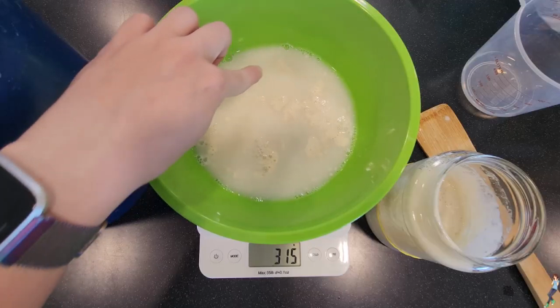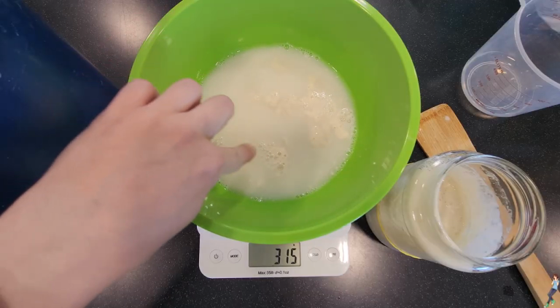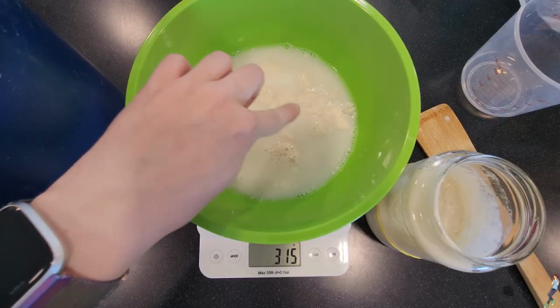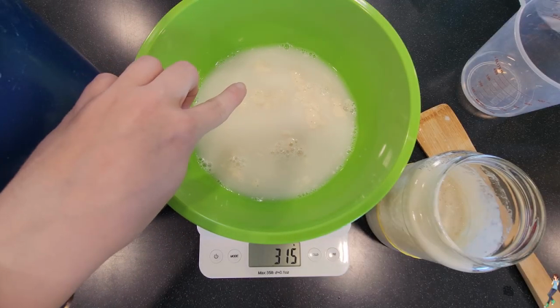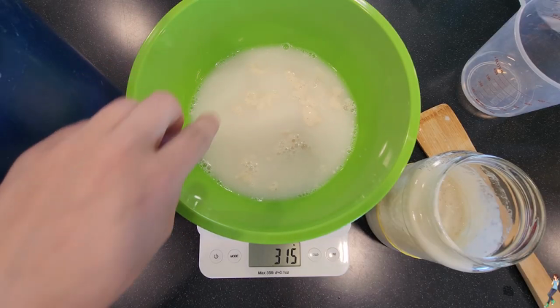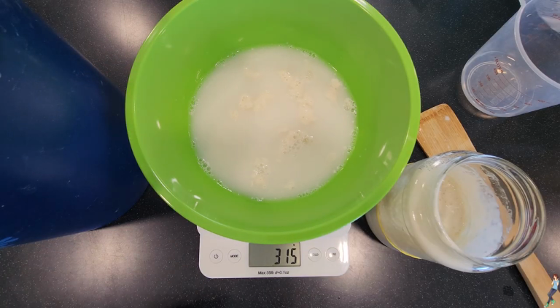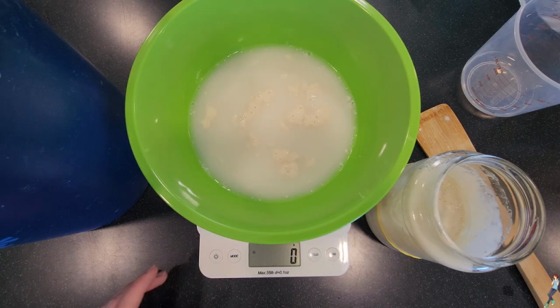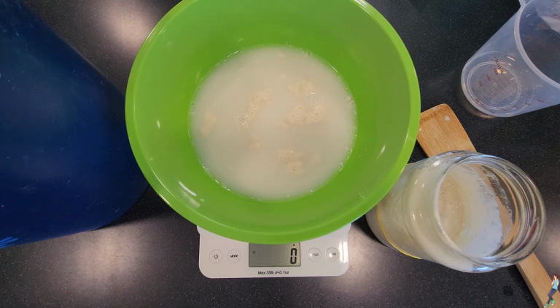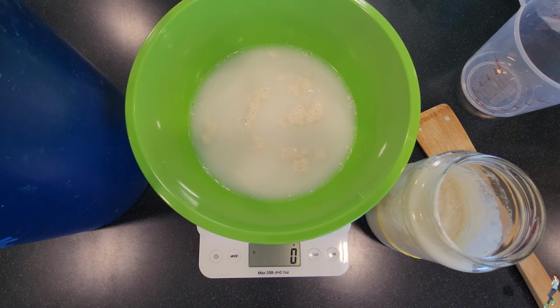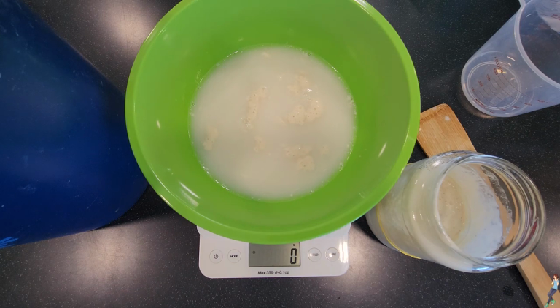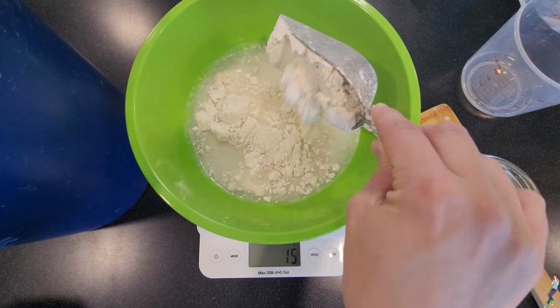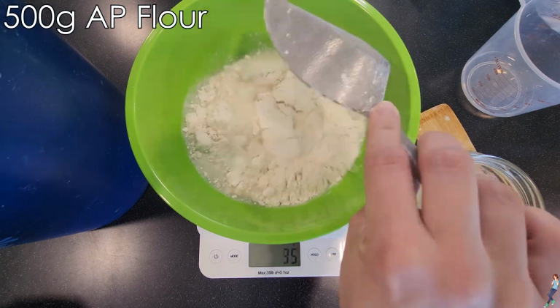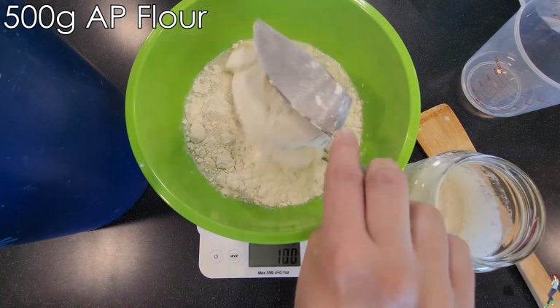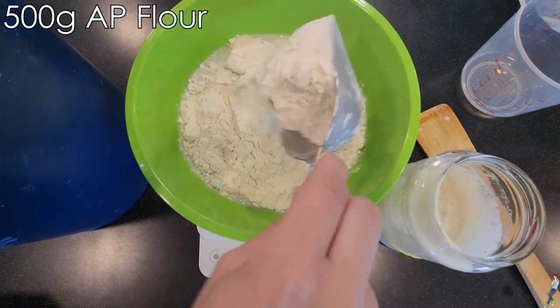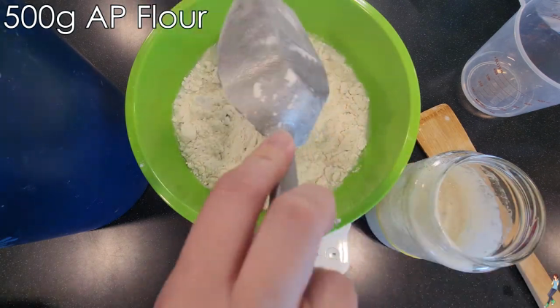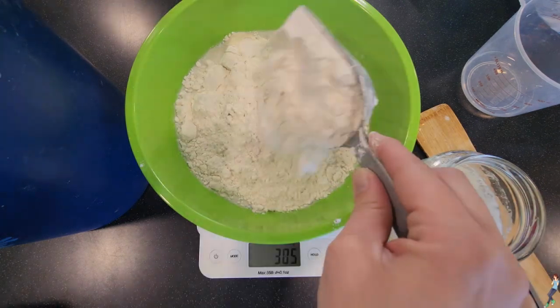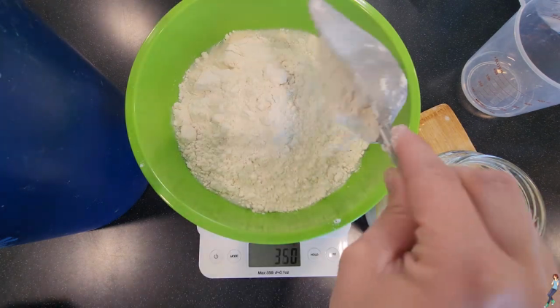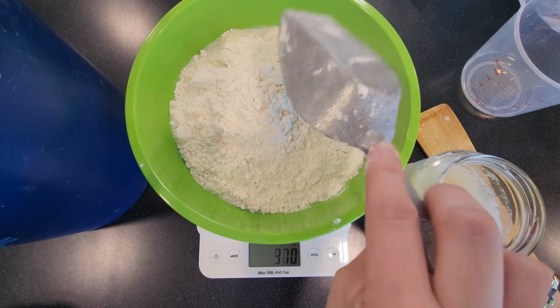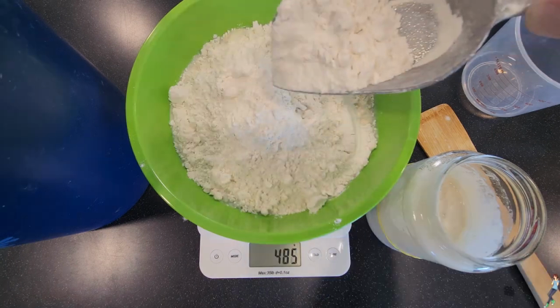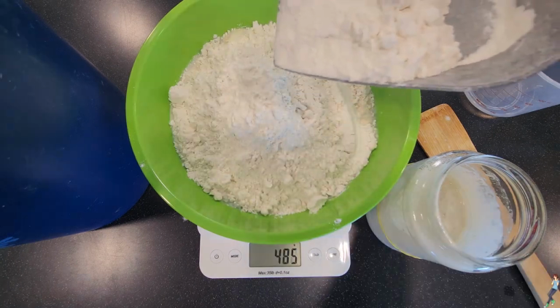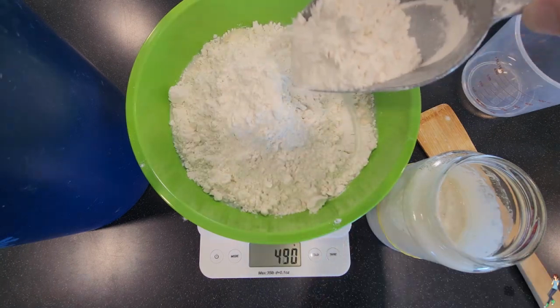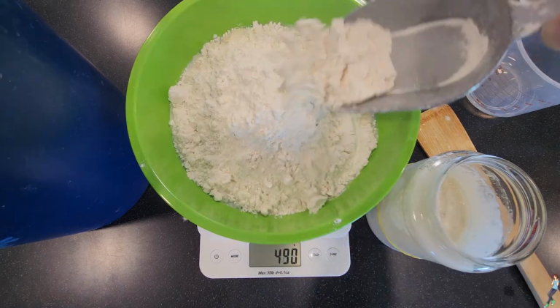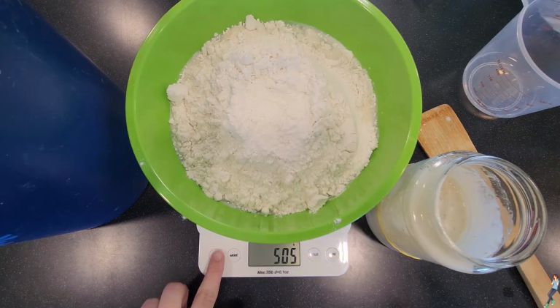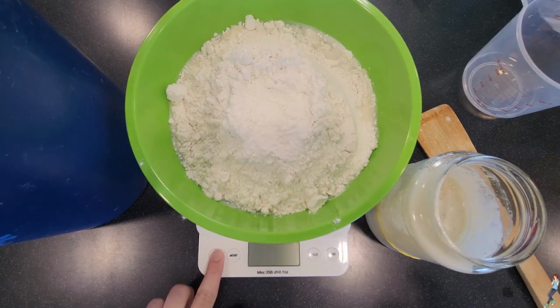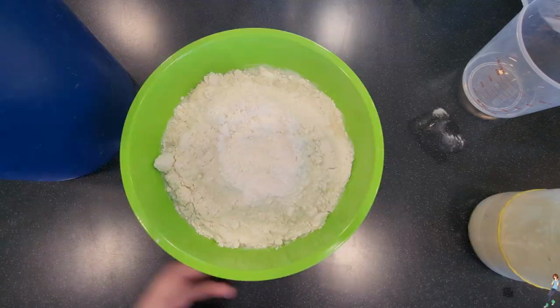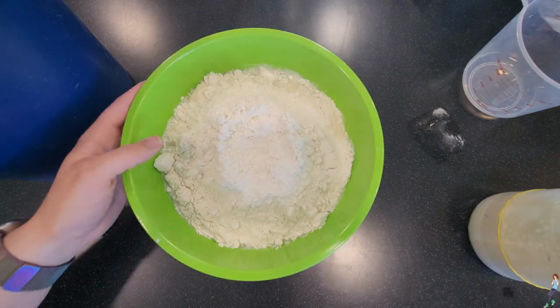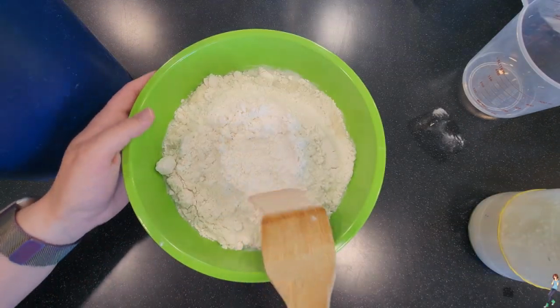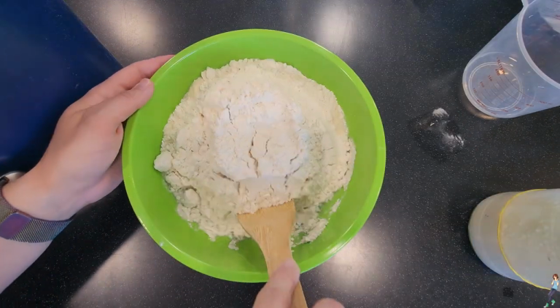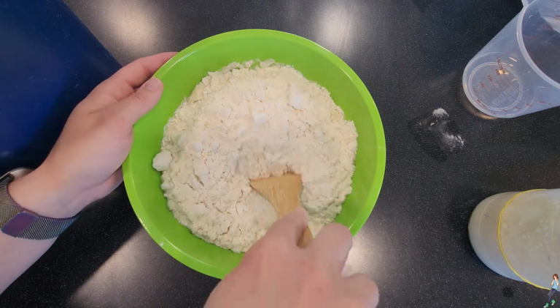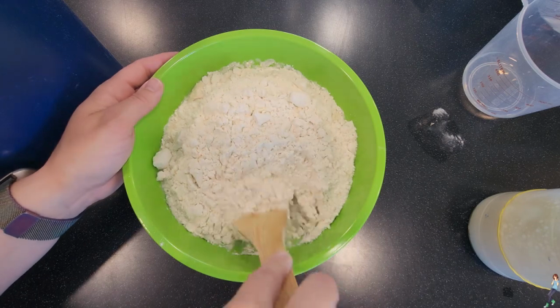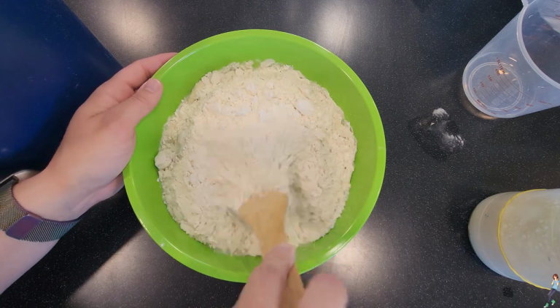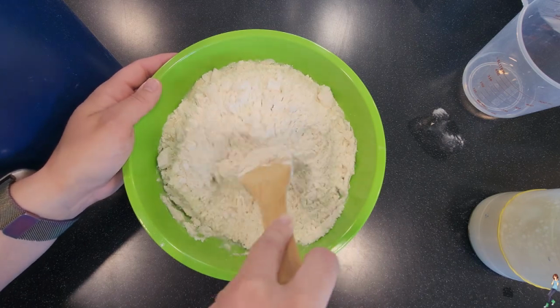Good starter is full of air and floats to the top. Zero your scale again and this time add 500 grams of all-purpose flour to the bowl. I've used Walmart flour, Costco flour, grocery store flour — it's all pretty much the same. So don't worry what you buy, it all makes bread.